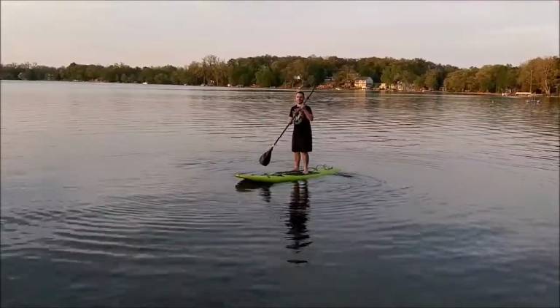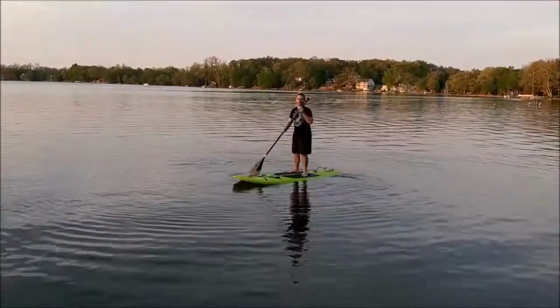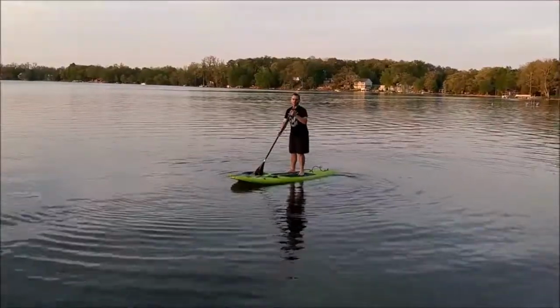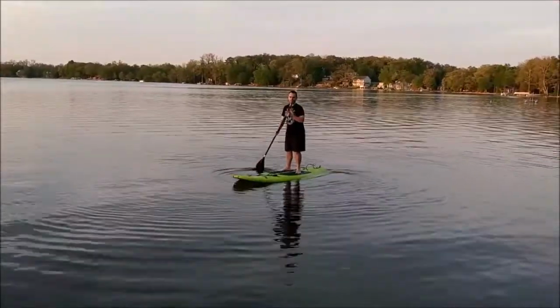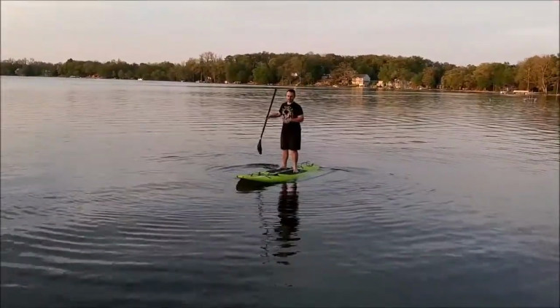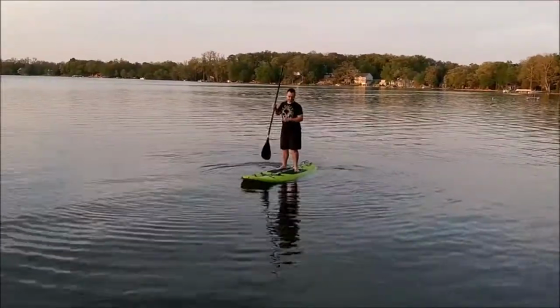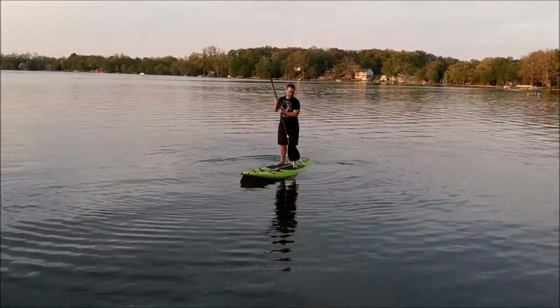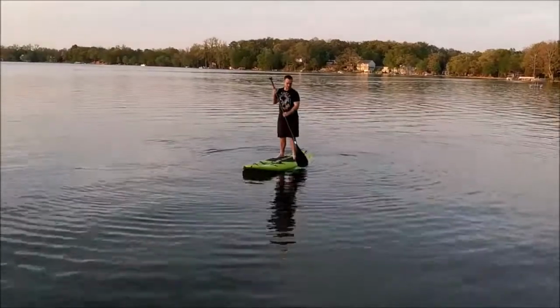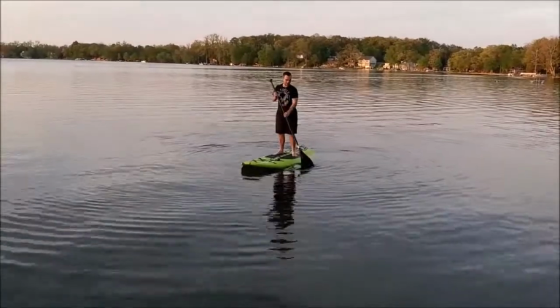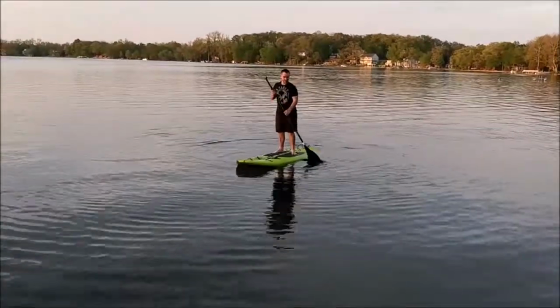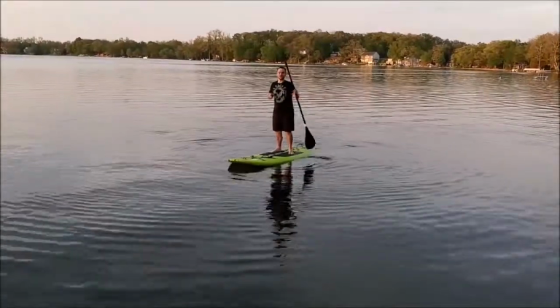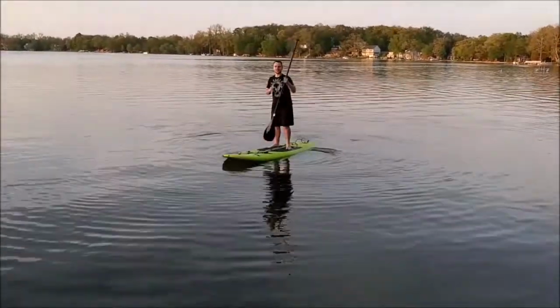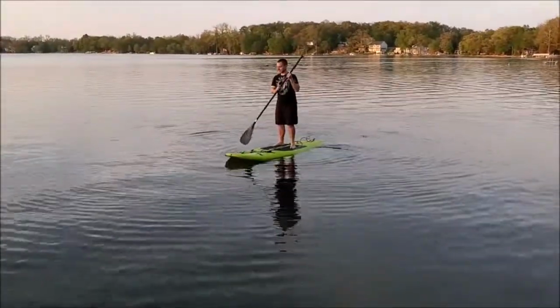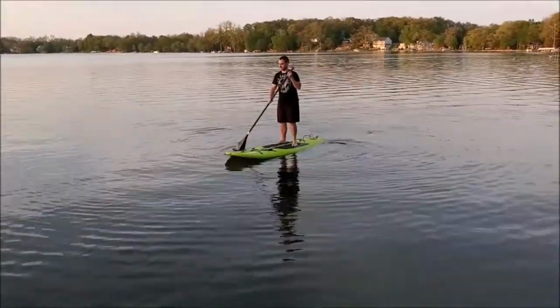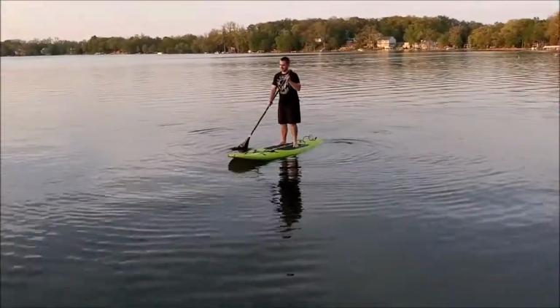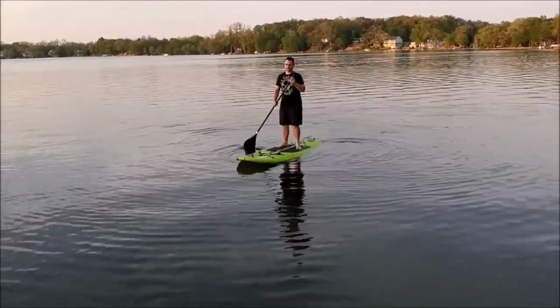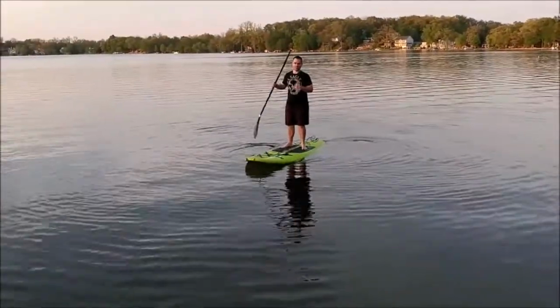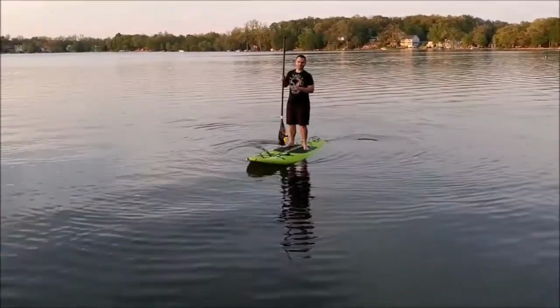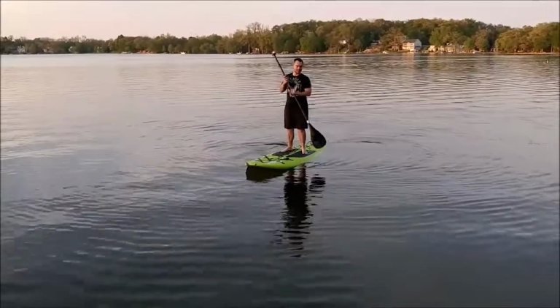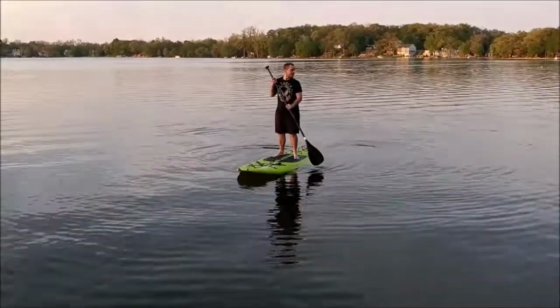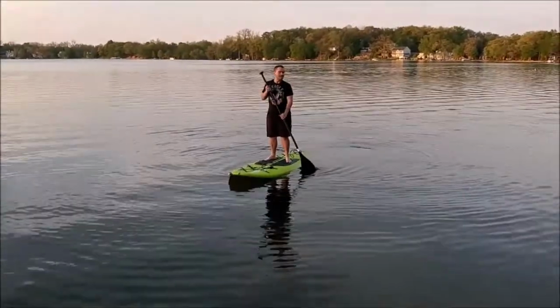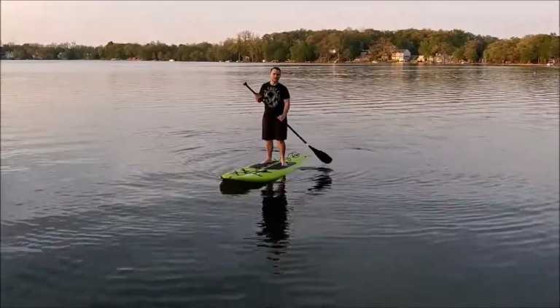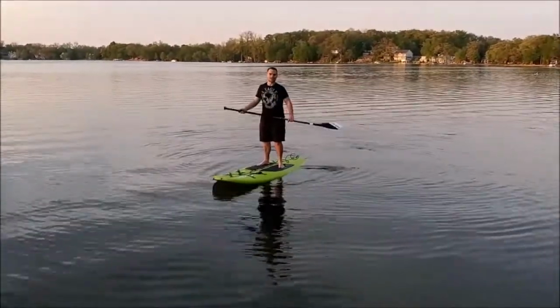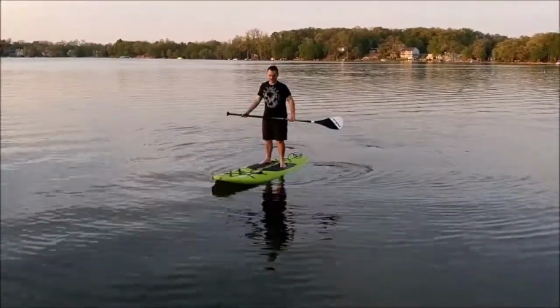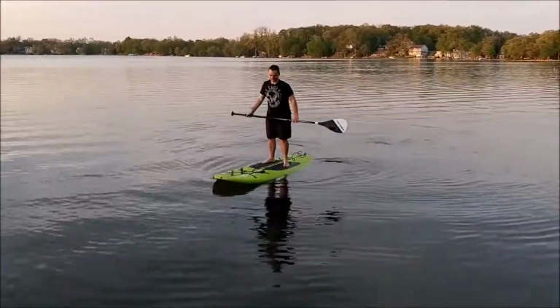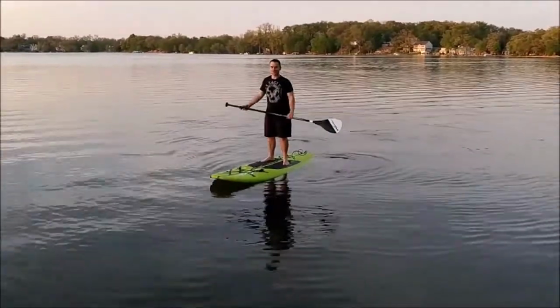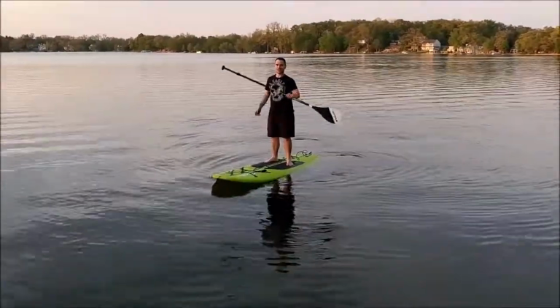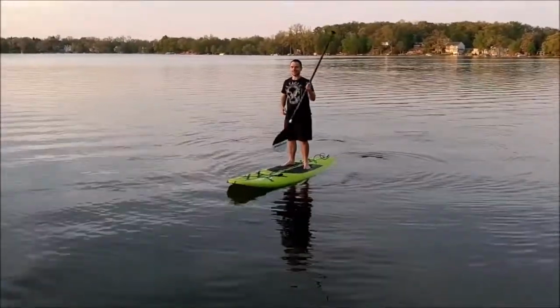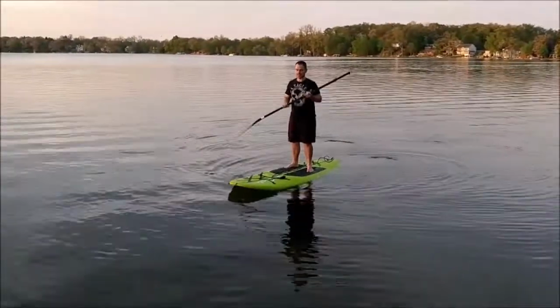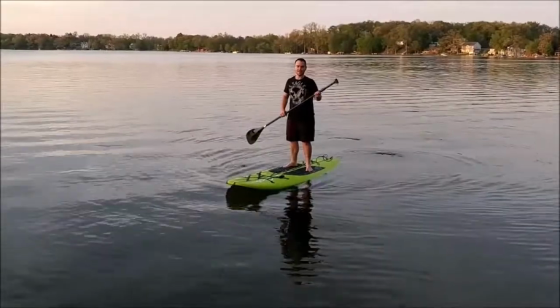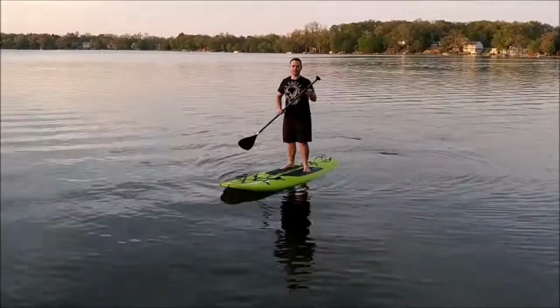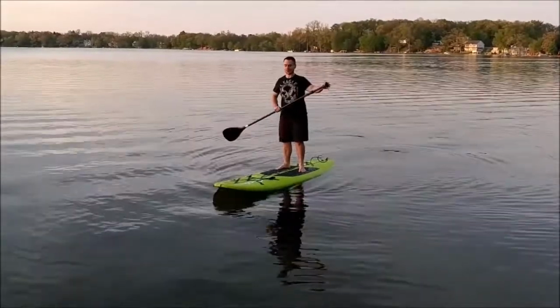I can't speak to the durability of it, but I'll post another video in a few weeks and let you know how it holds up. For $300 and the Costco return policy, I'm feeling pretty happy with this purchase.